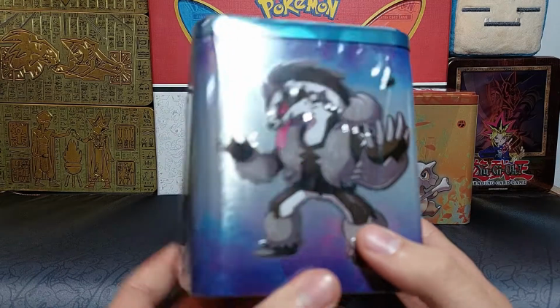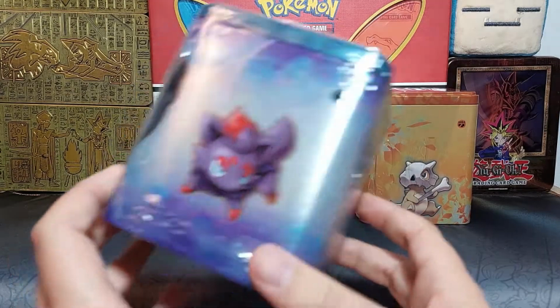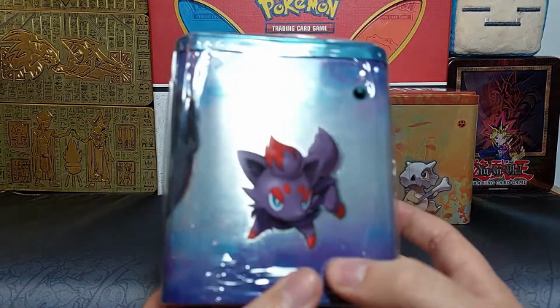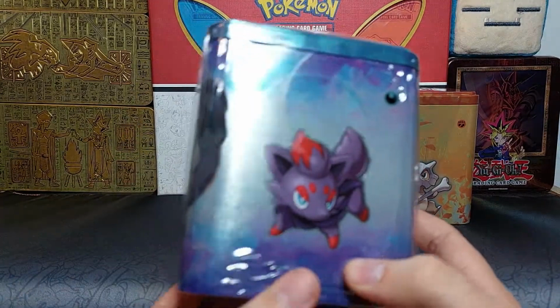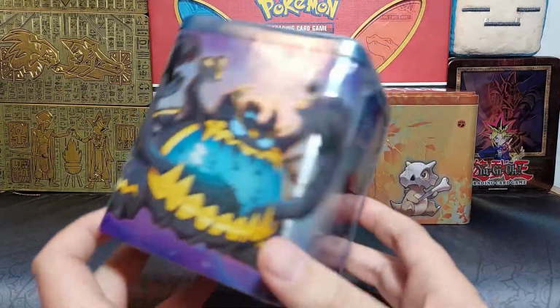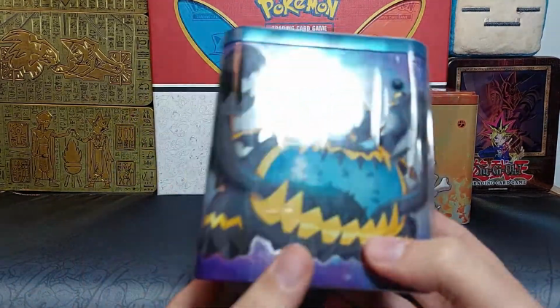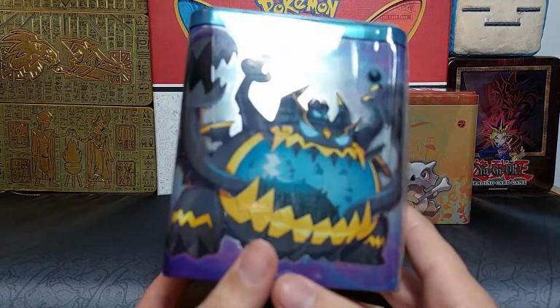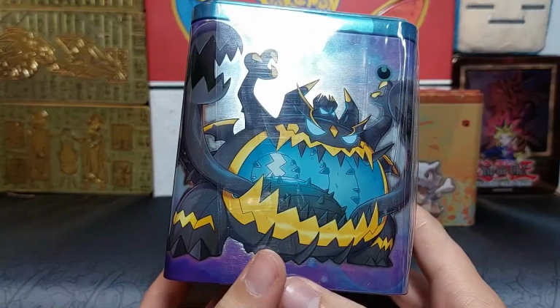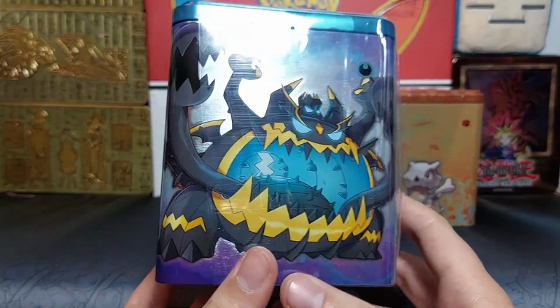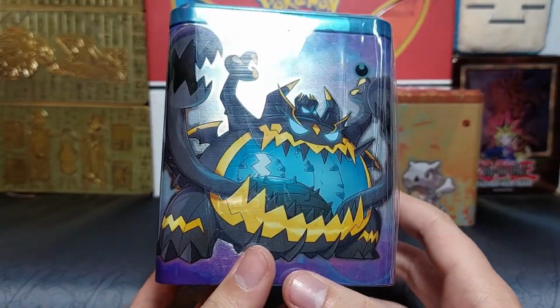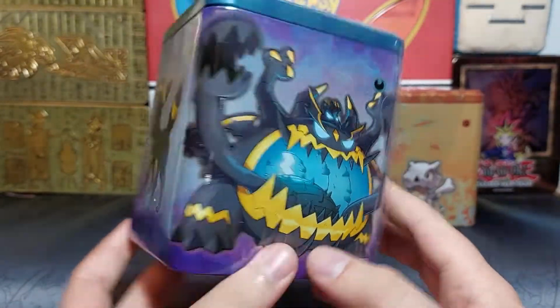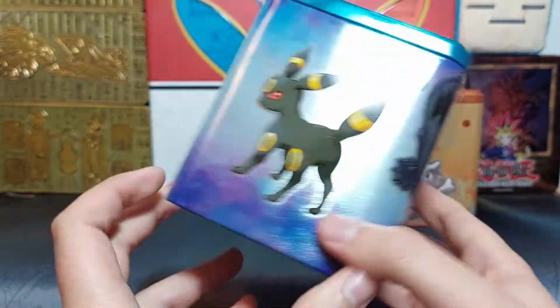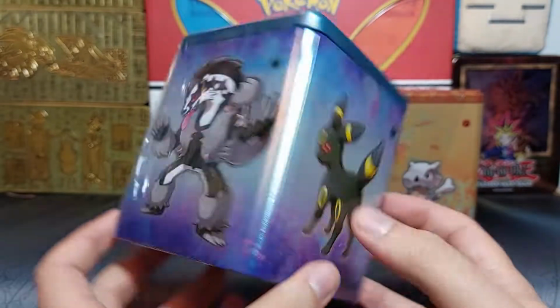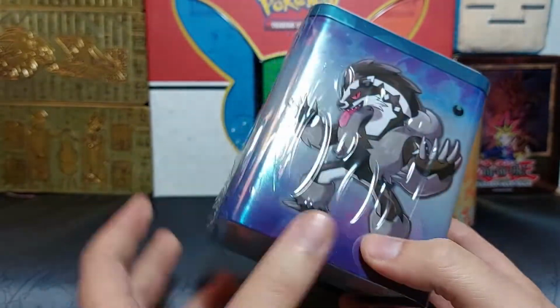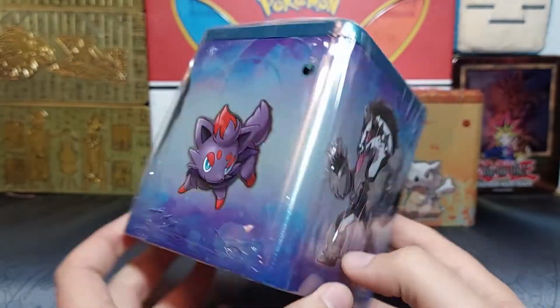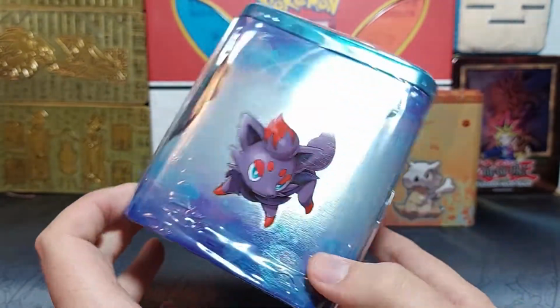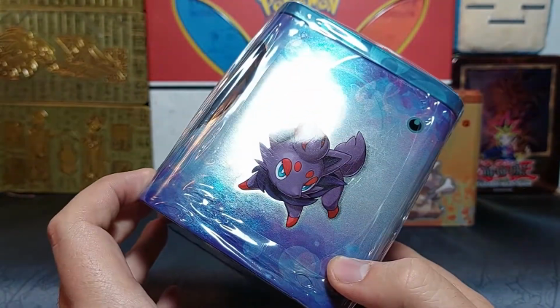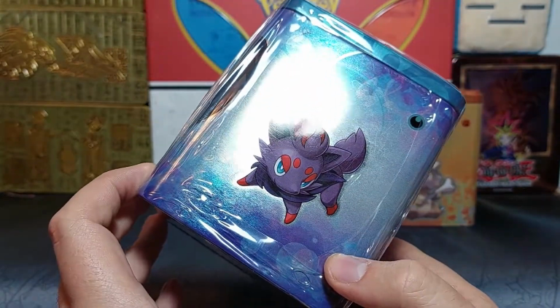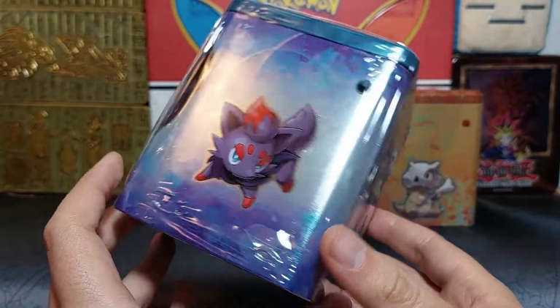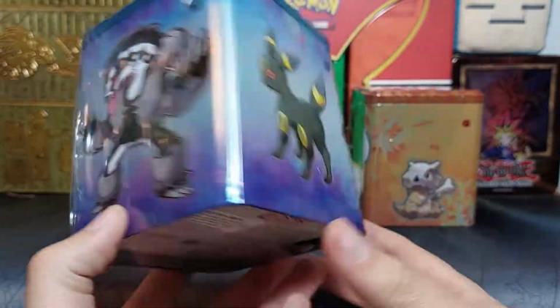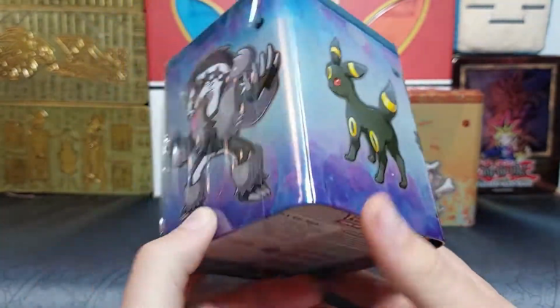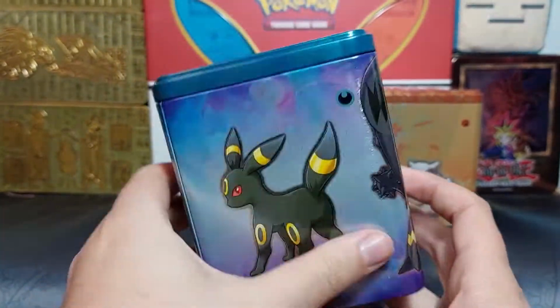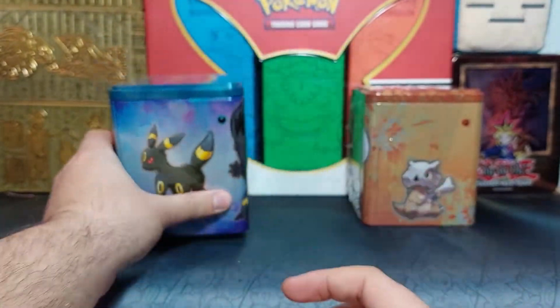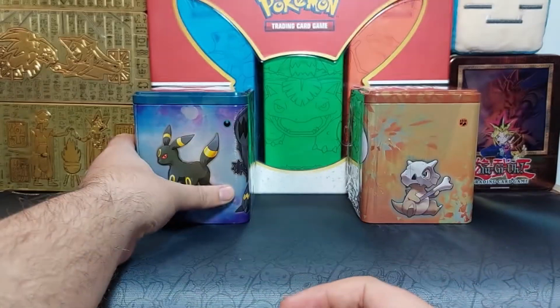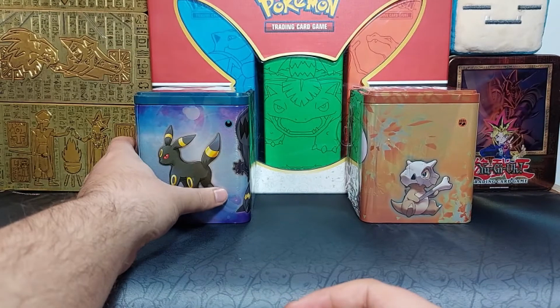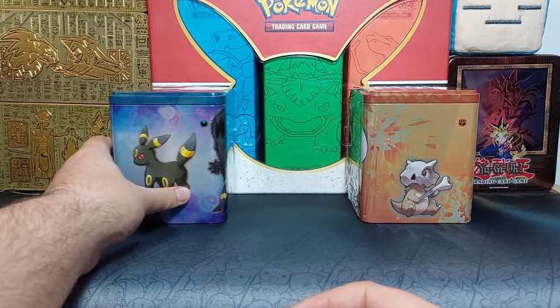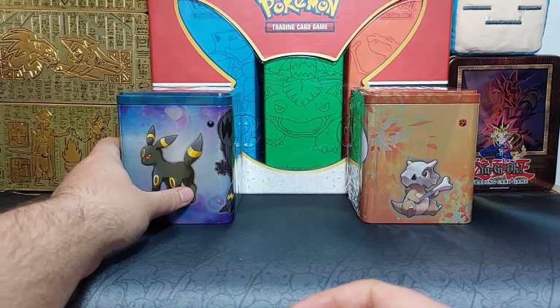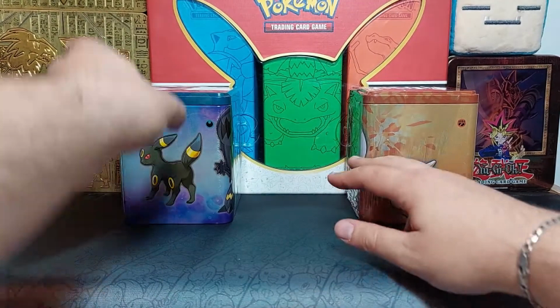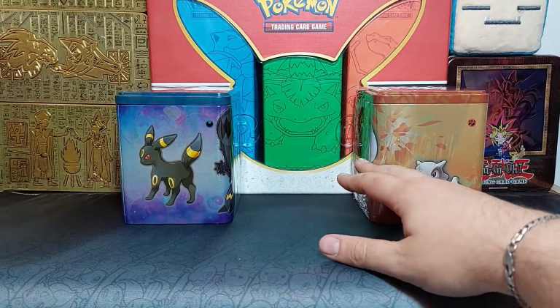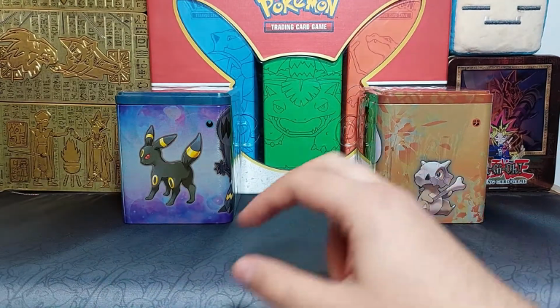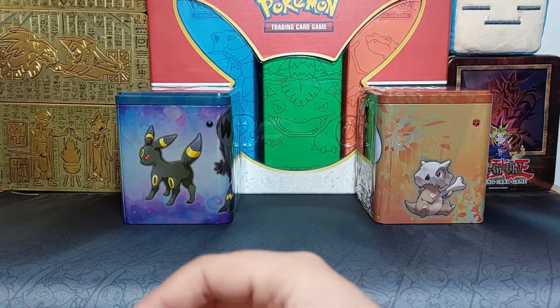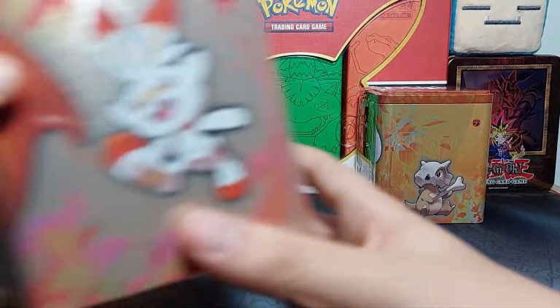Then we have the dark one with Umbreon, Obstagoon, Zoroark, and Guzzlord. I don't really like Guzzlord, but Umbreon, Obstagoon, and Zoroark are very nice. So I'll put Umbreon.